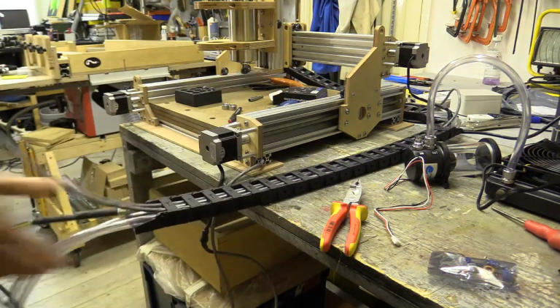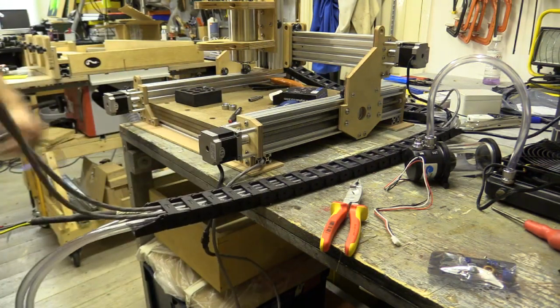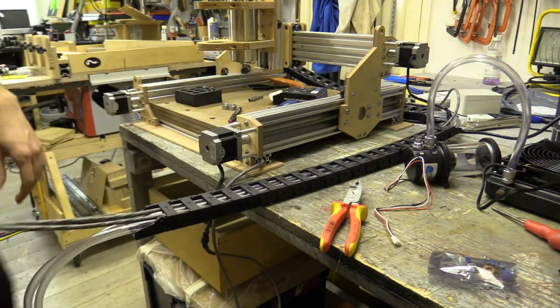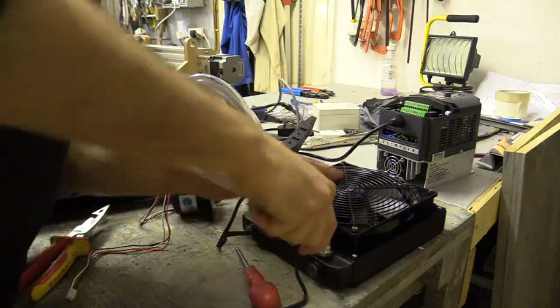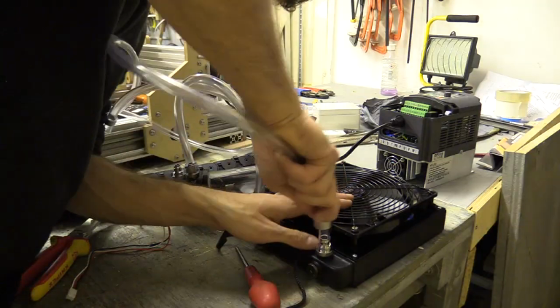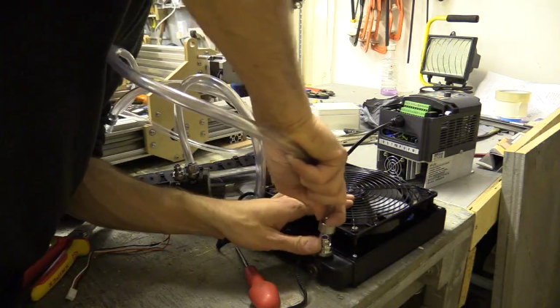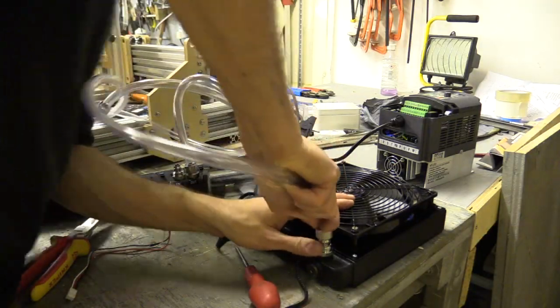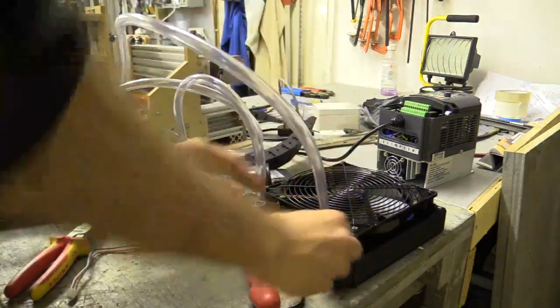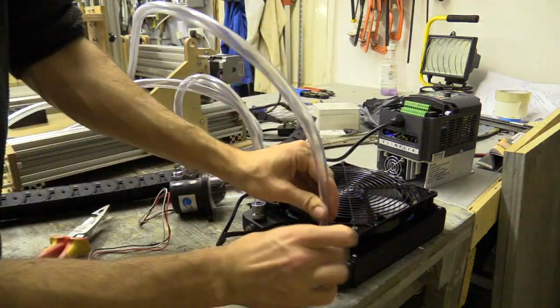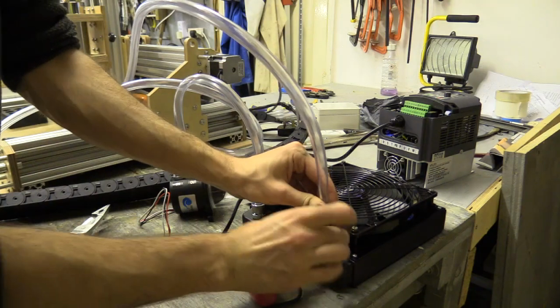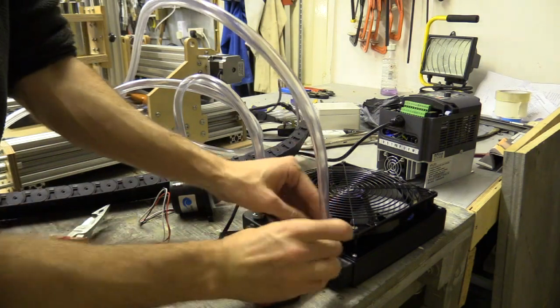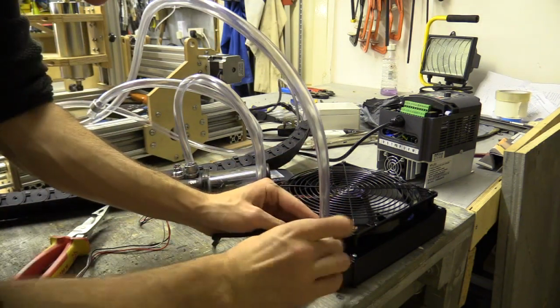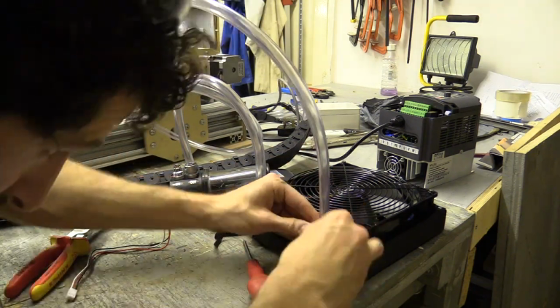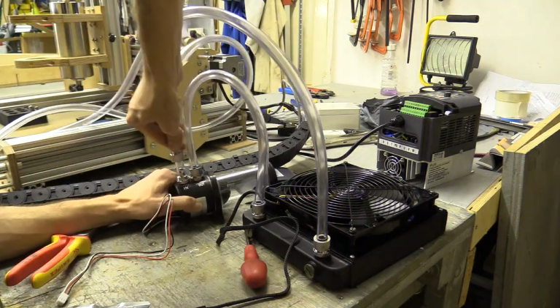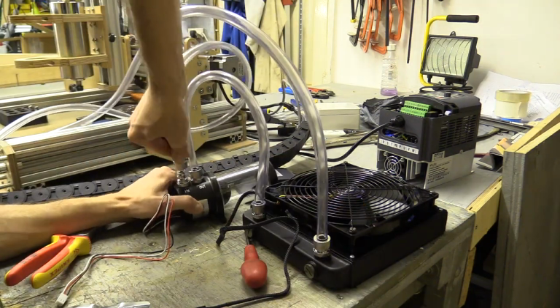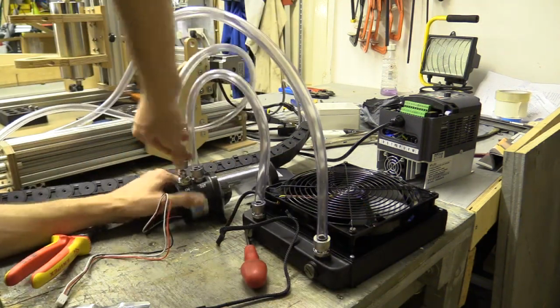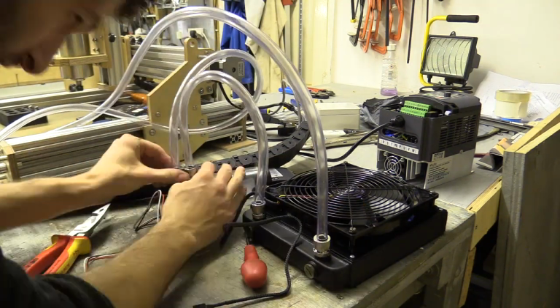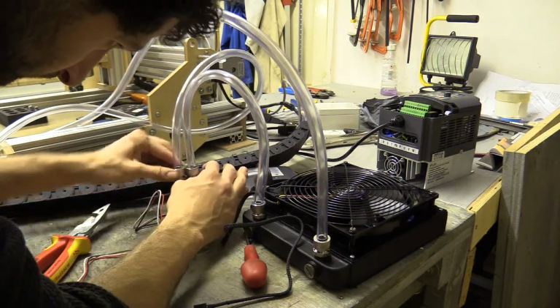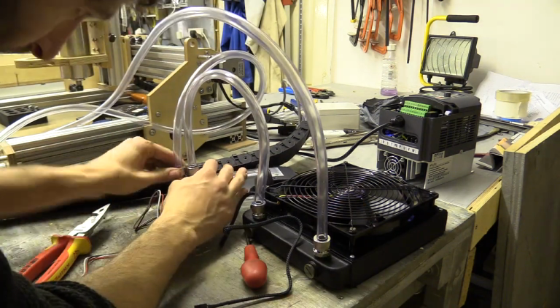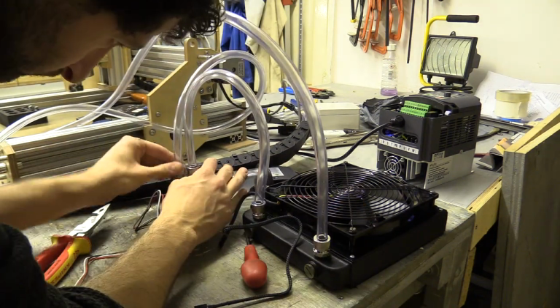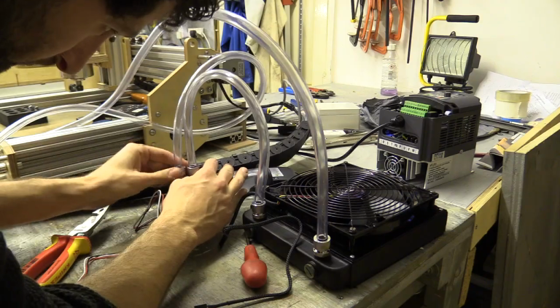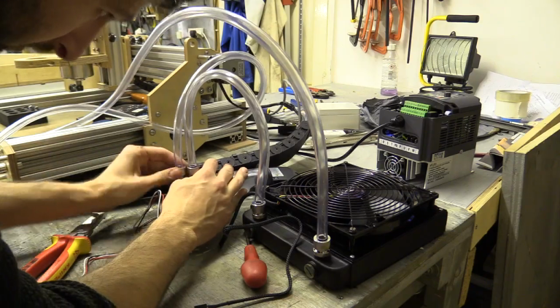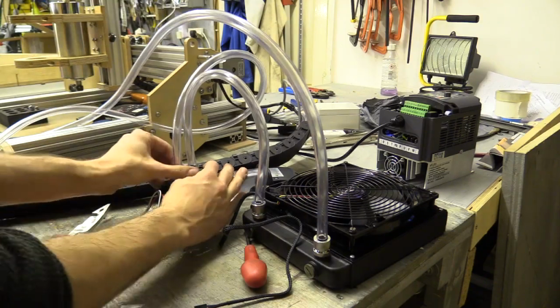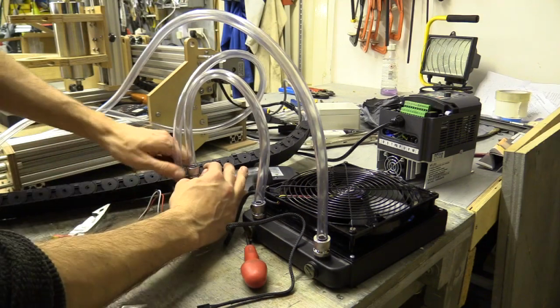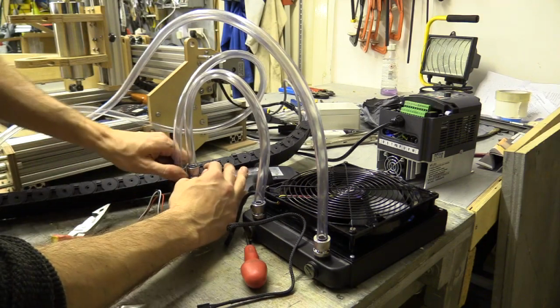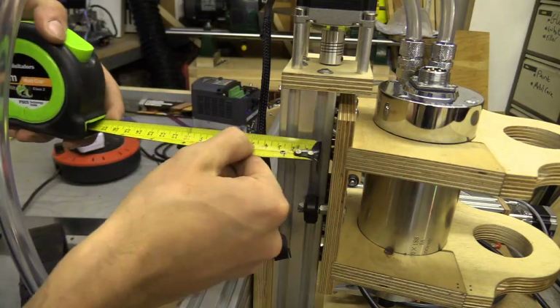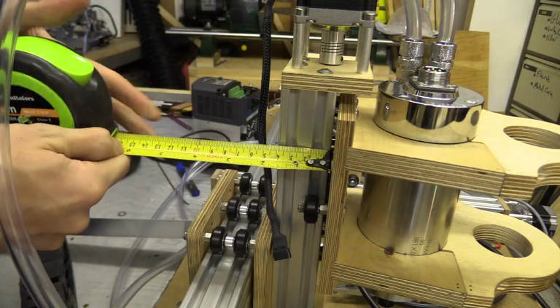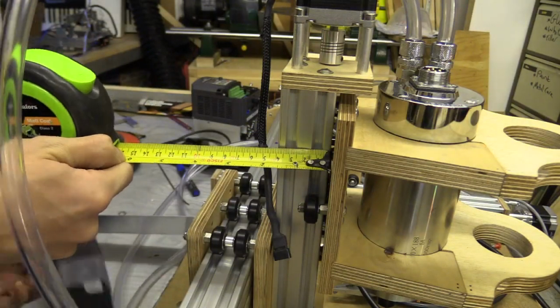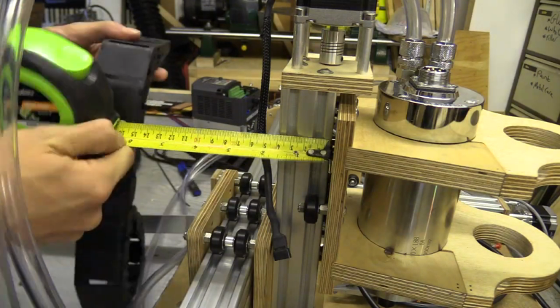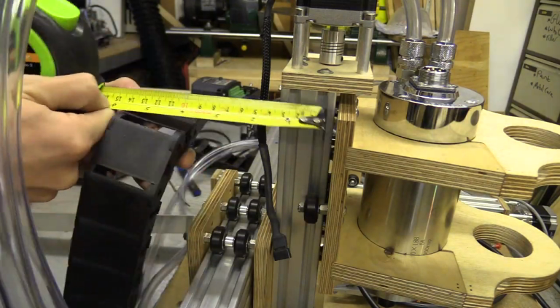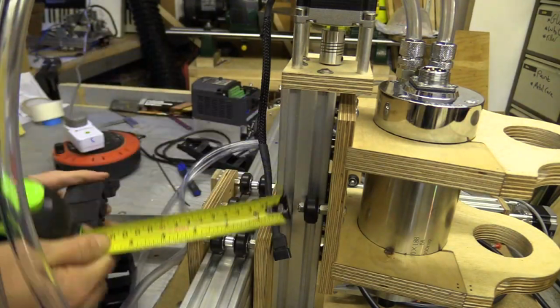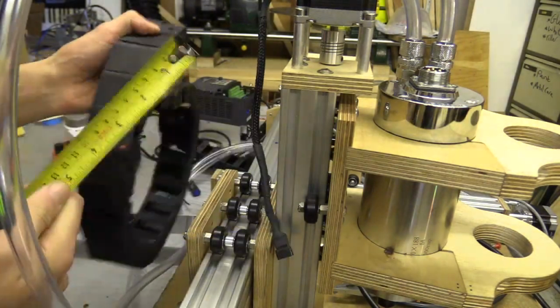The spindle I am using is rated to draw 5 amps, so I can change this to a cable with 1mm cores, keeping the drag chain flexible. While I wait for the EMI braiding and new cable to arrive in the post, I'm going to make the brackets for the drag chain.